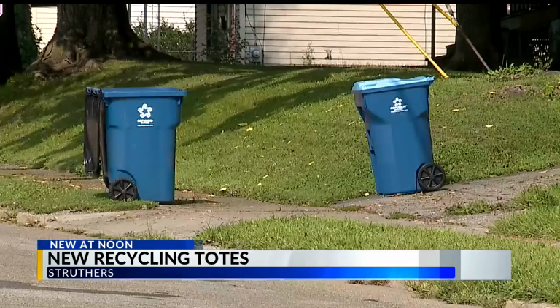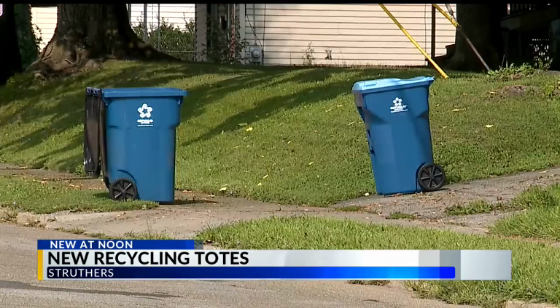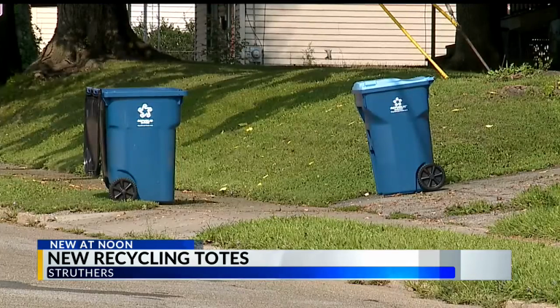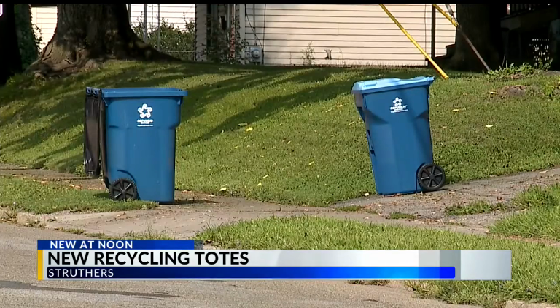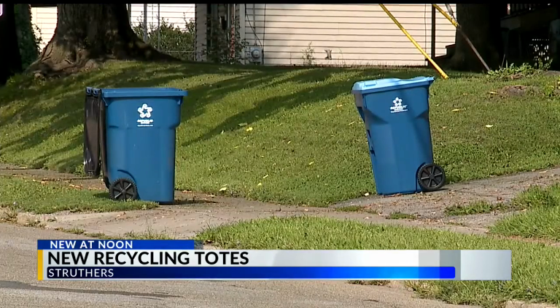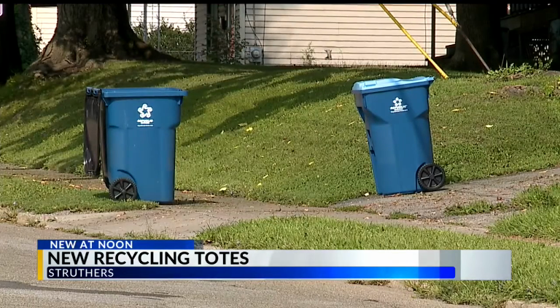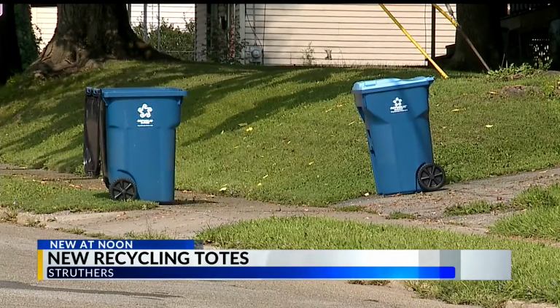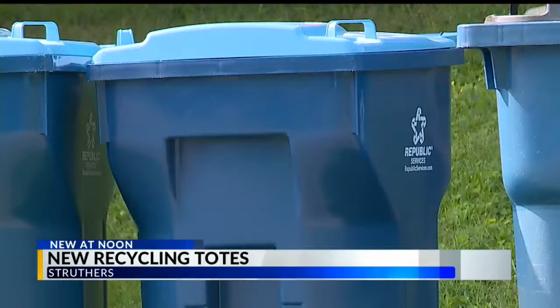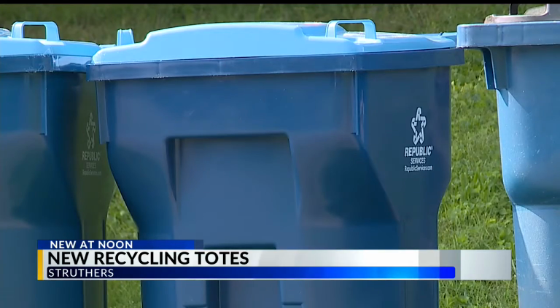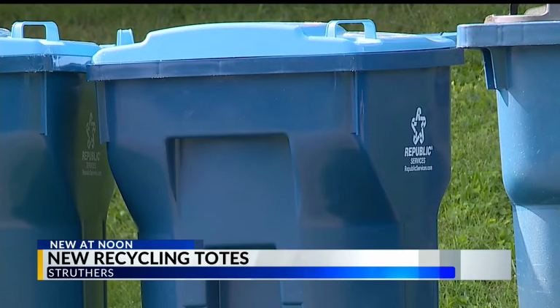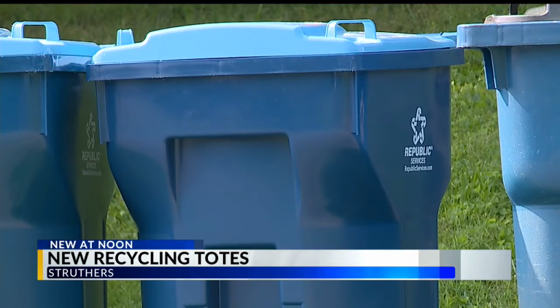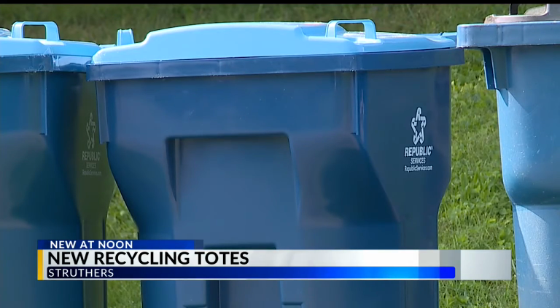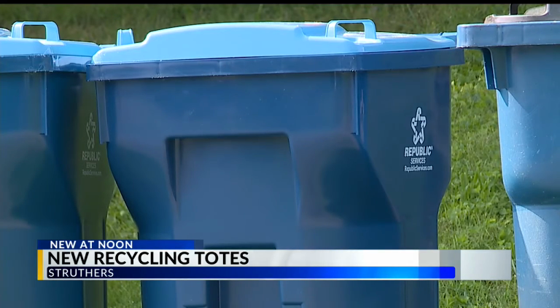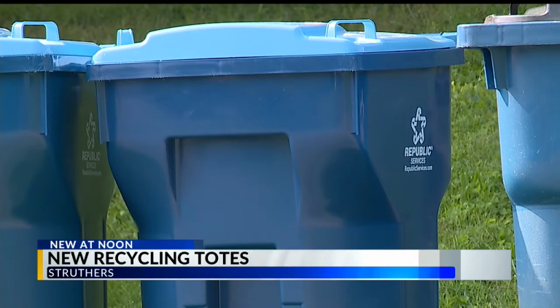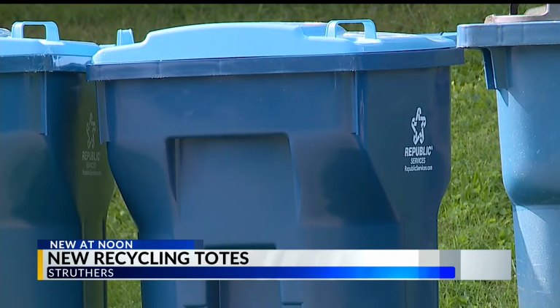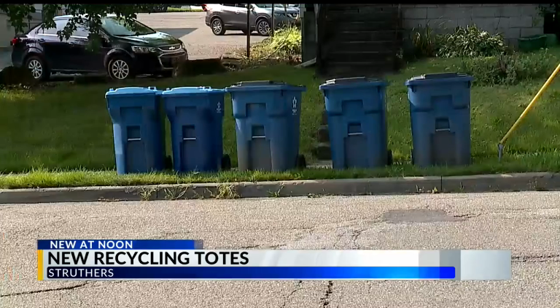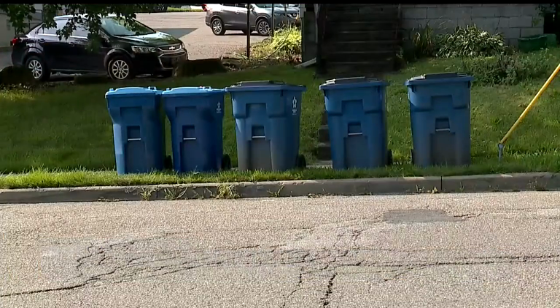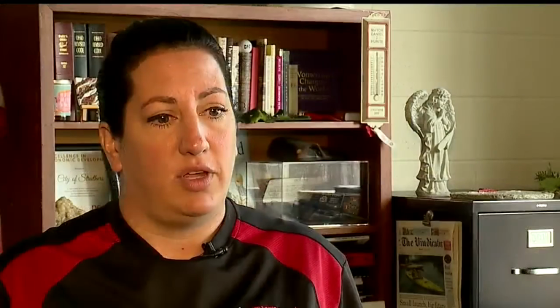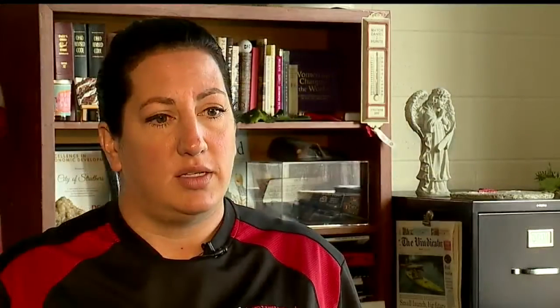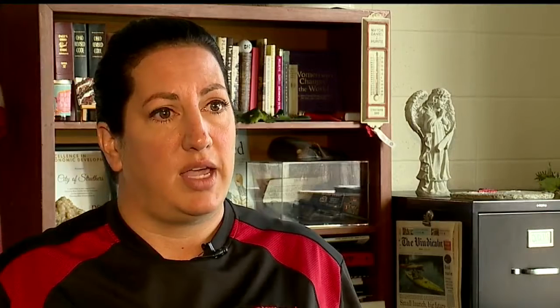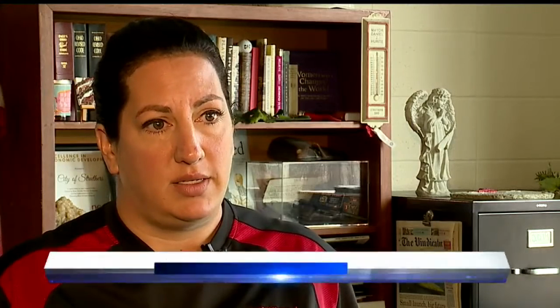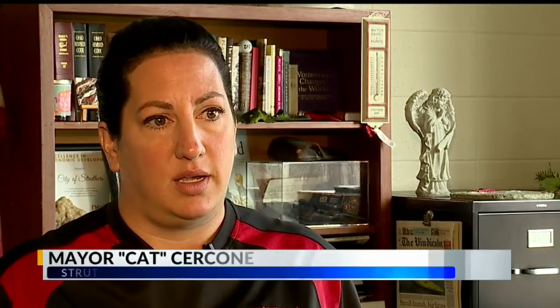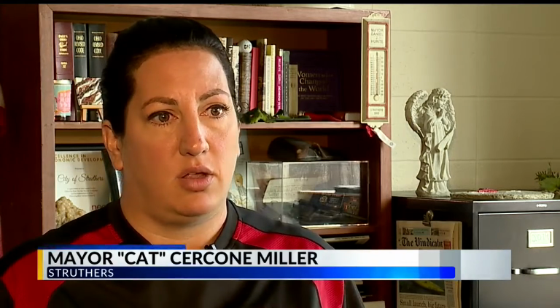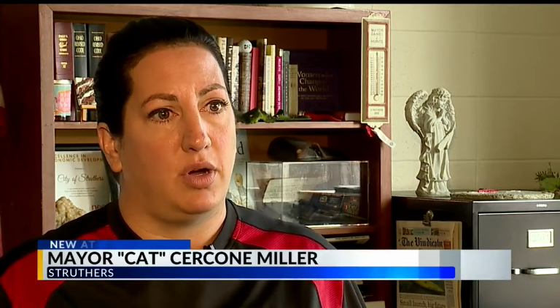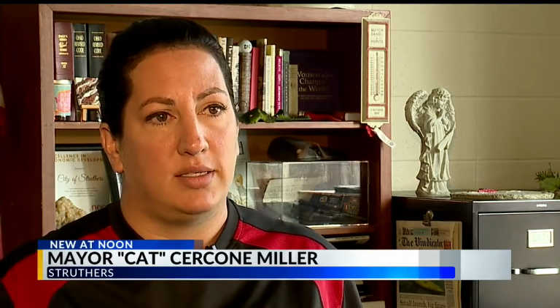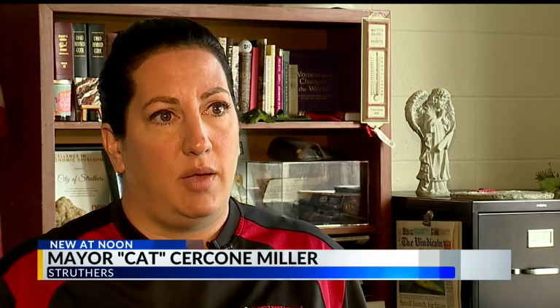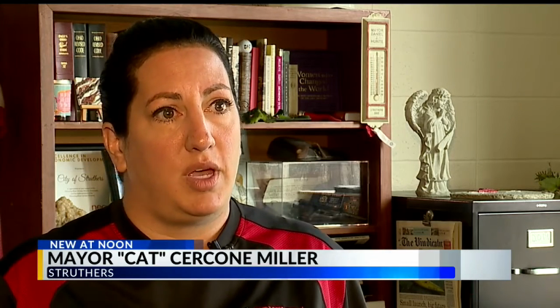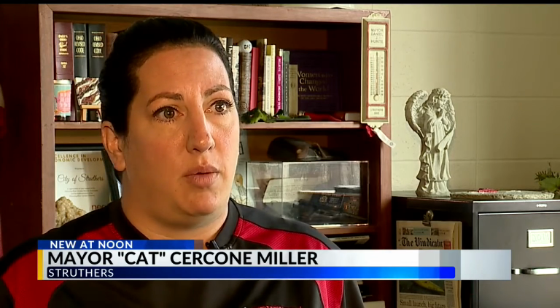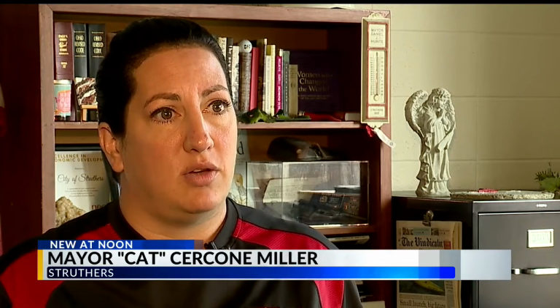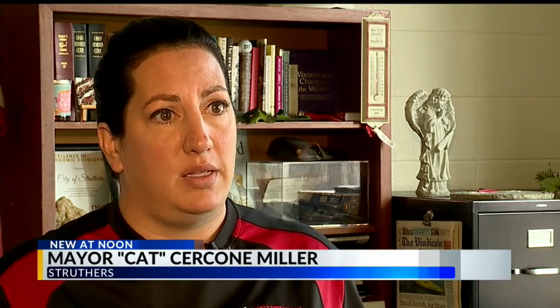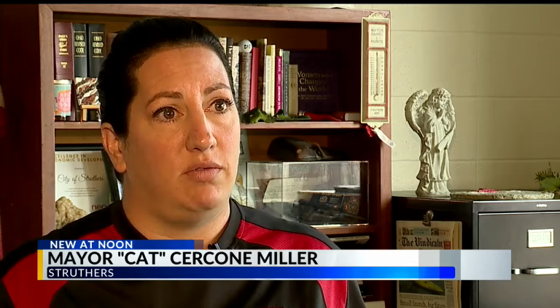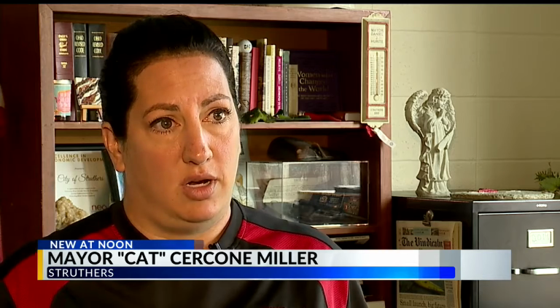The mayor was looking for a way to replace the old bins, because paper and other items were often blown out into the streets. Everything that gets stuck in the catch basins clogs up our lakes. It really becomes a problem because our bins don't have lids on them.